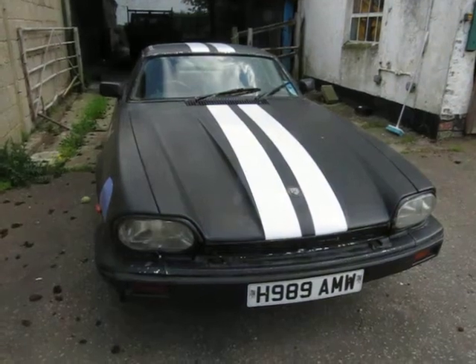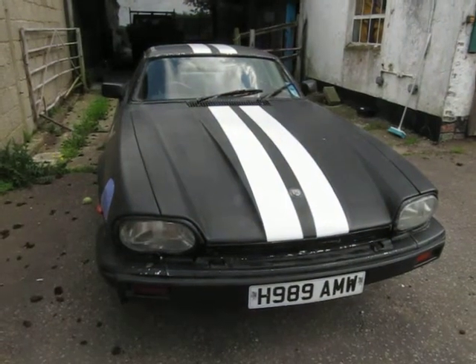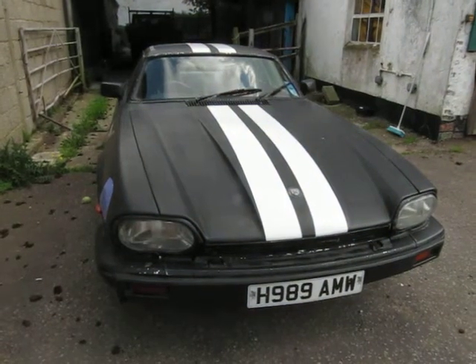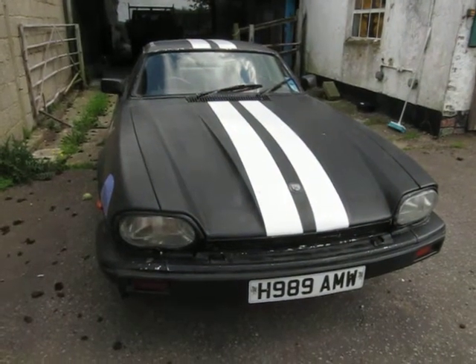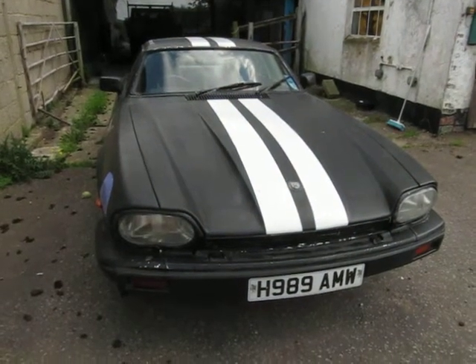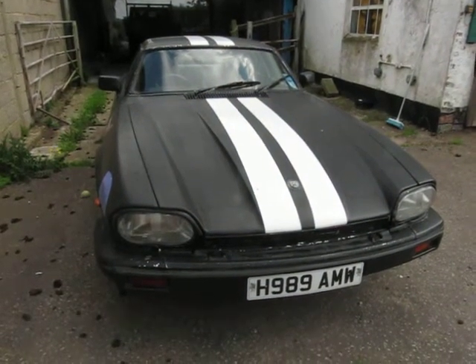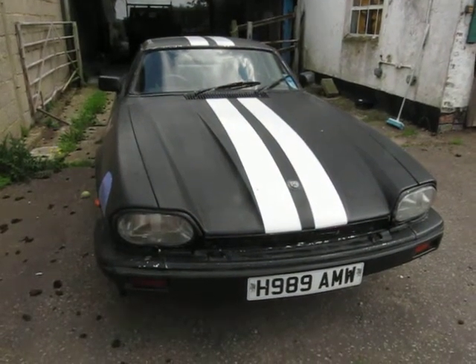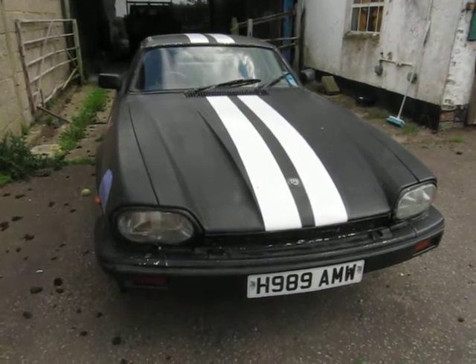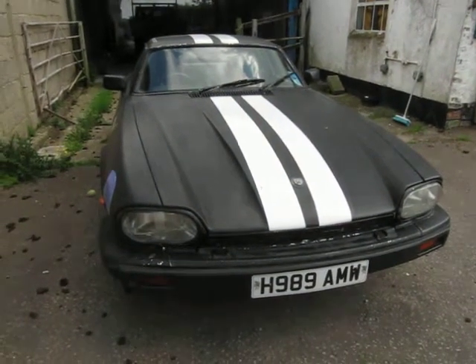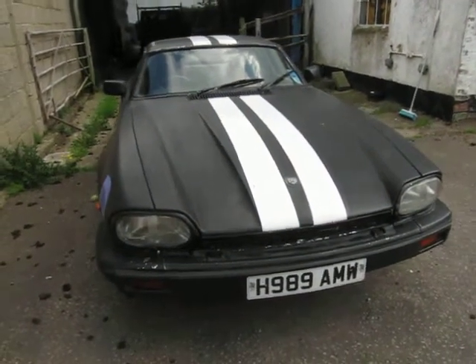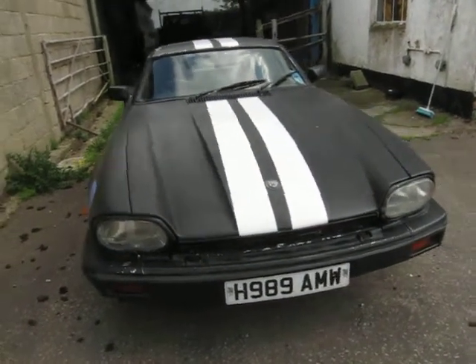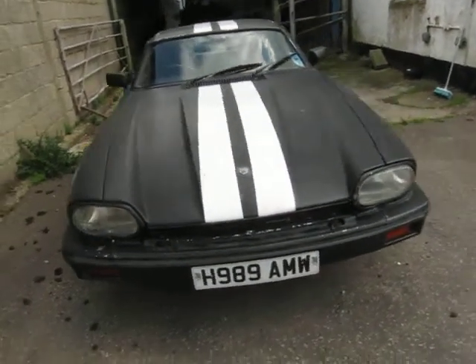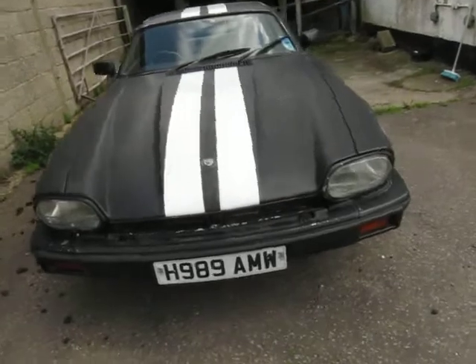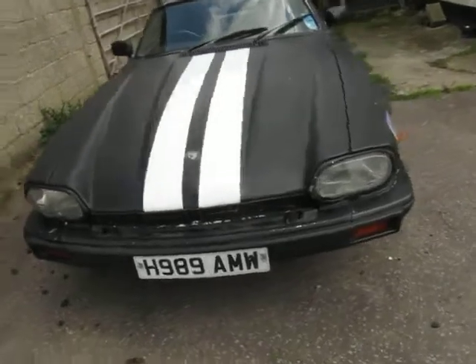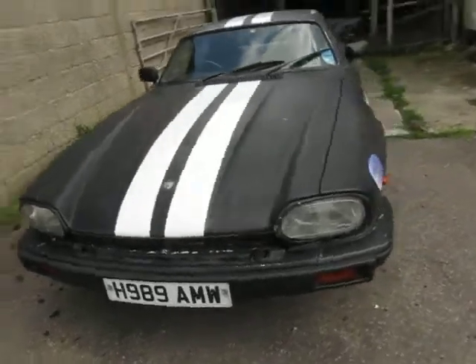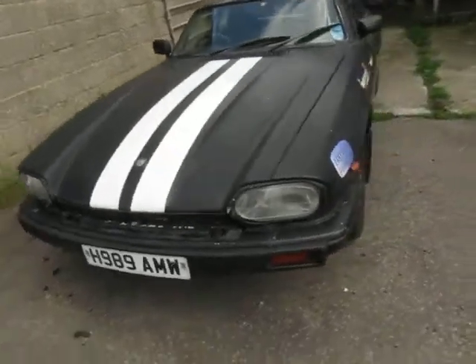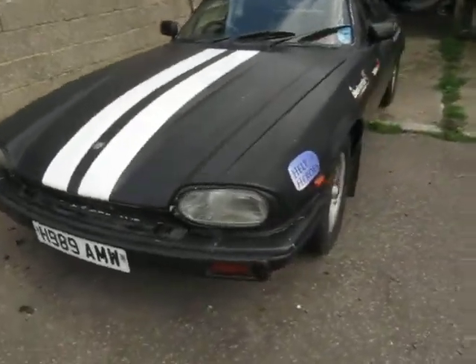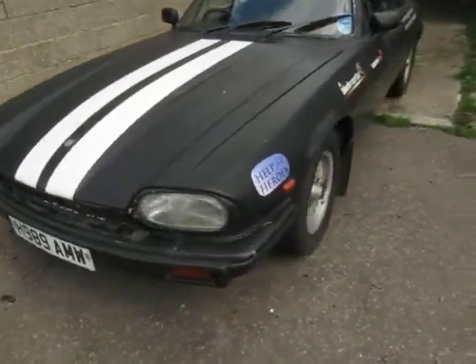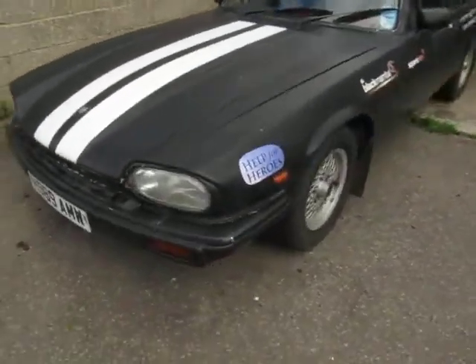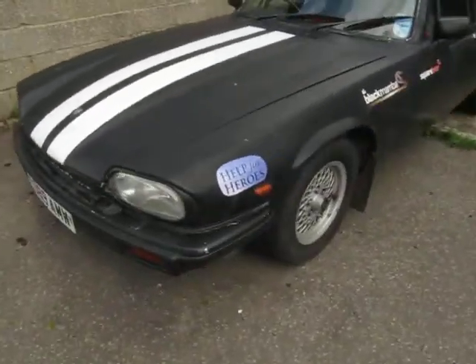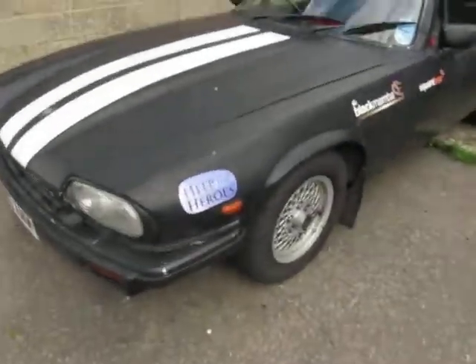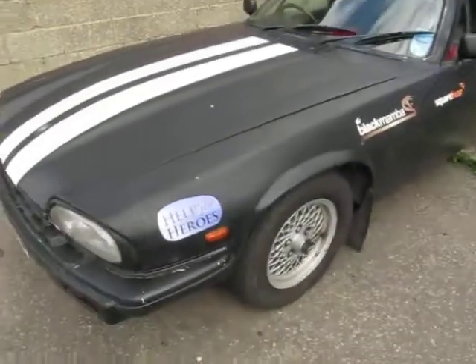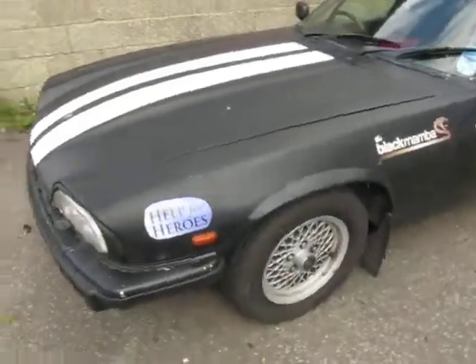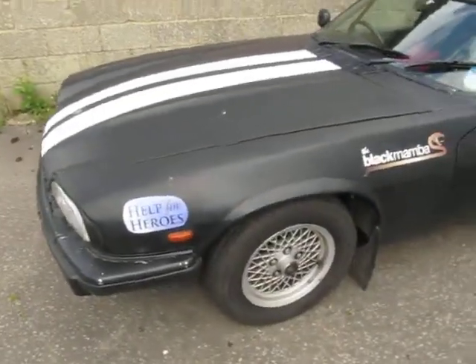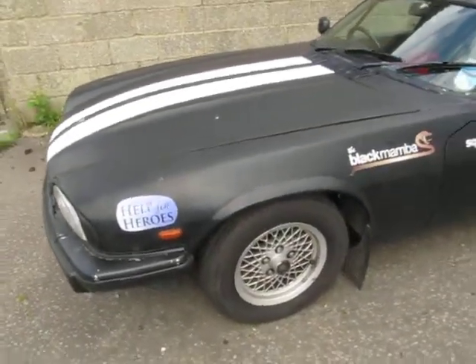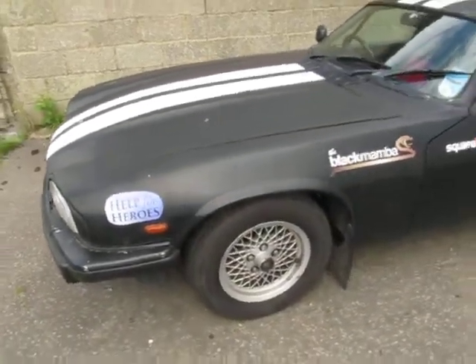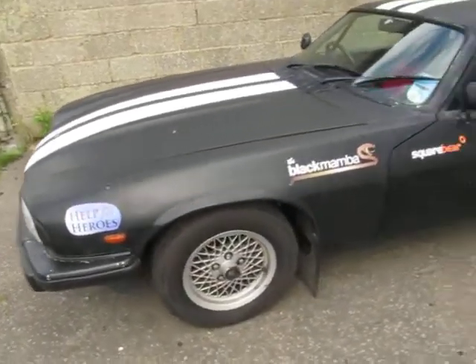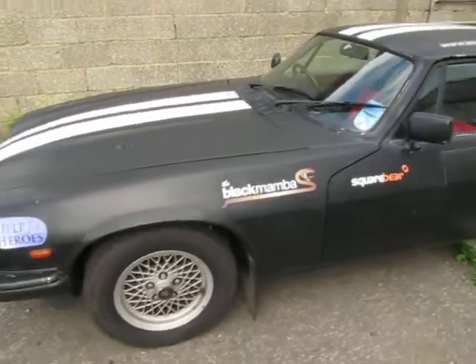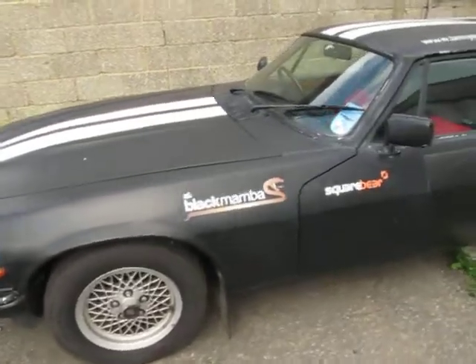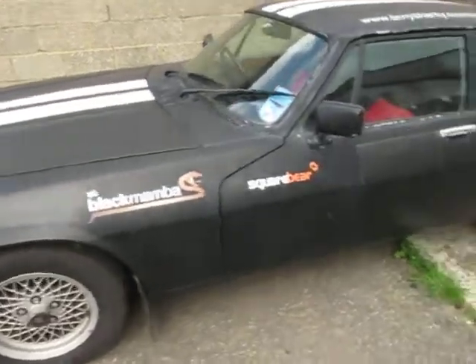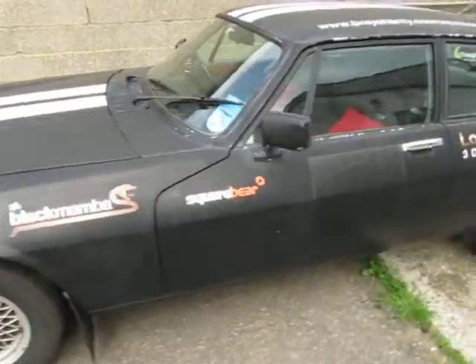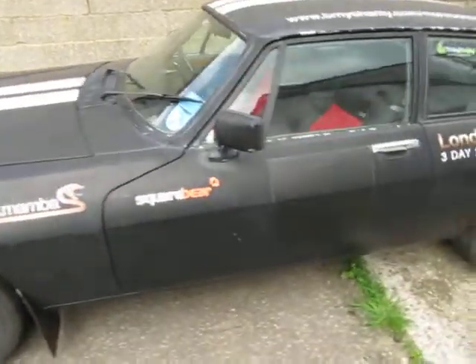So here we have for sale a 1991 Jaguar XJS 3.6 litre auto. Just a quick tour around the car to give you an idea of what it looks like.